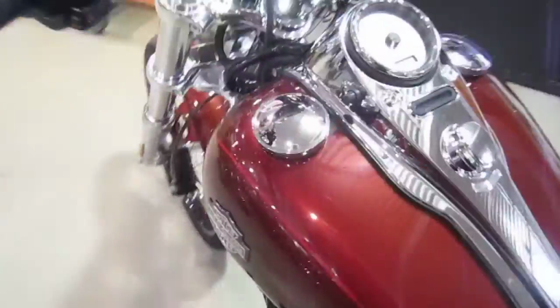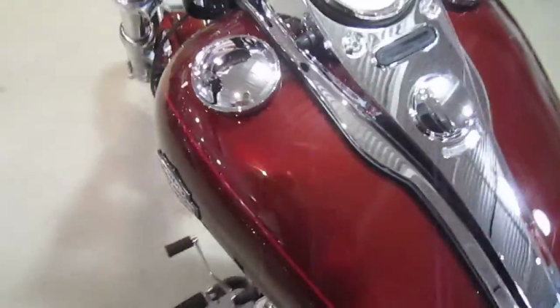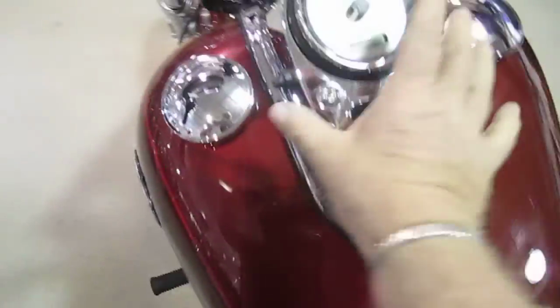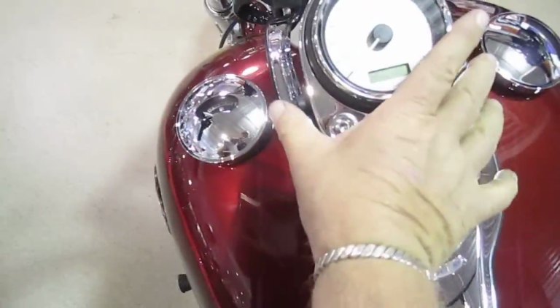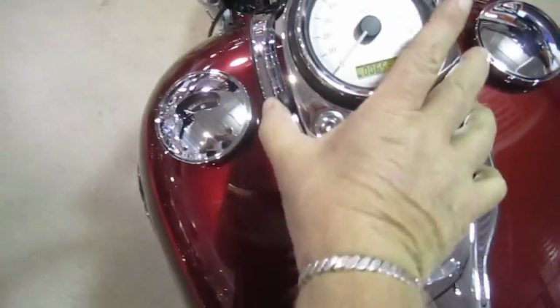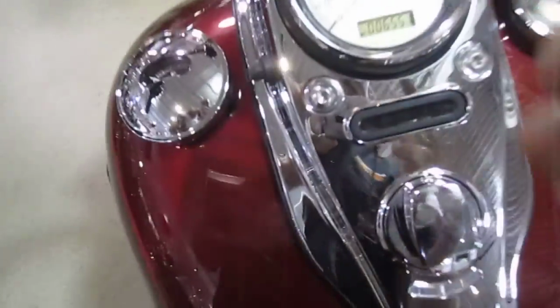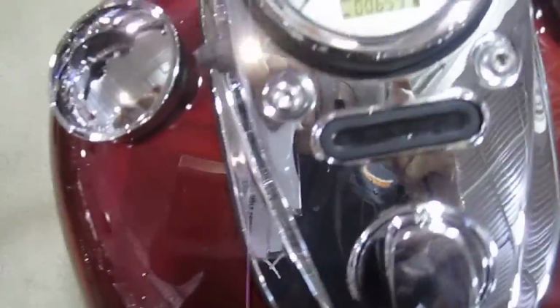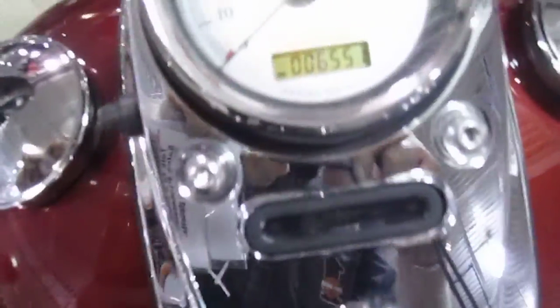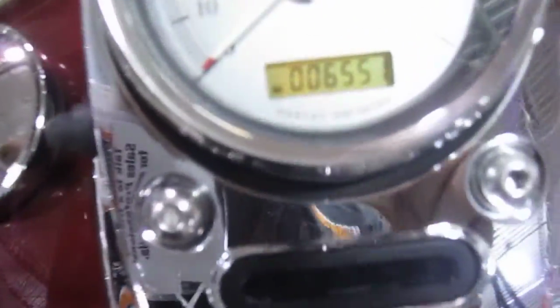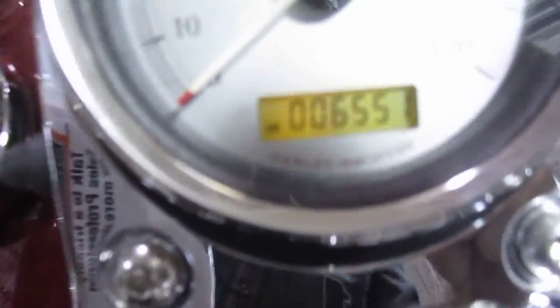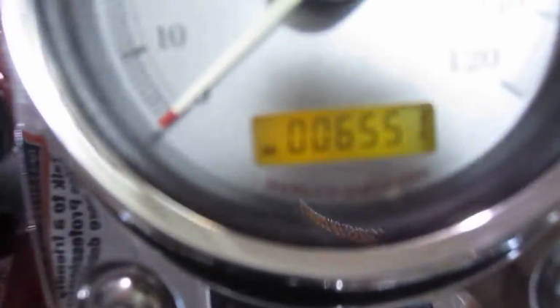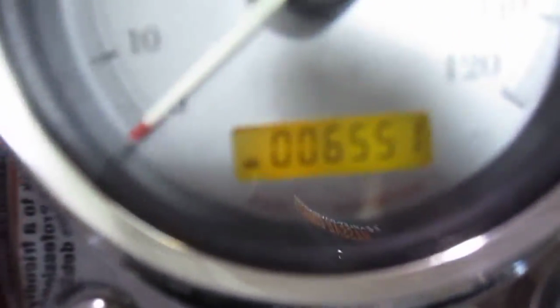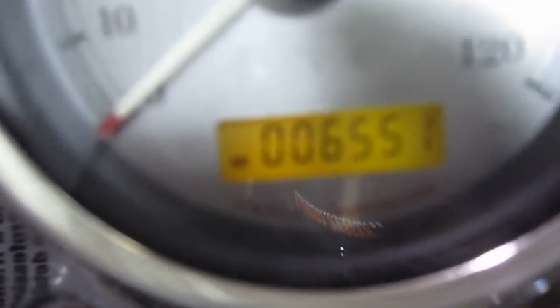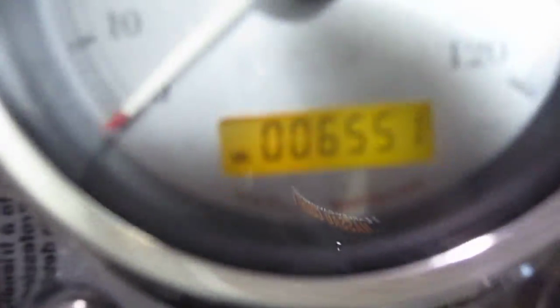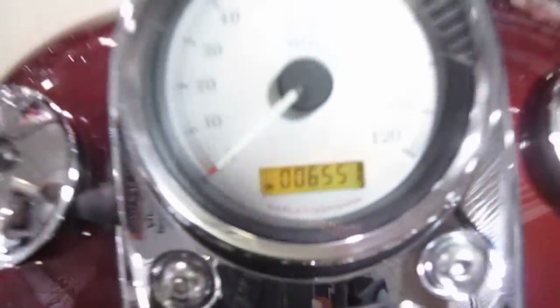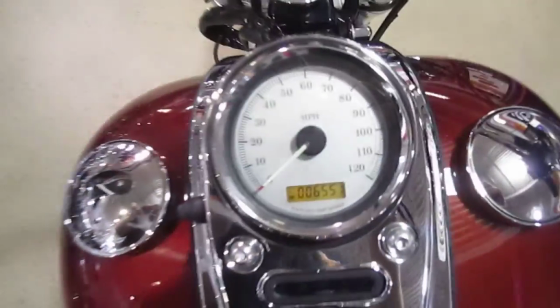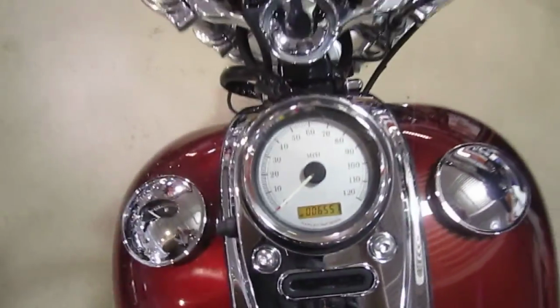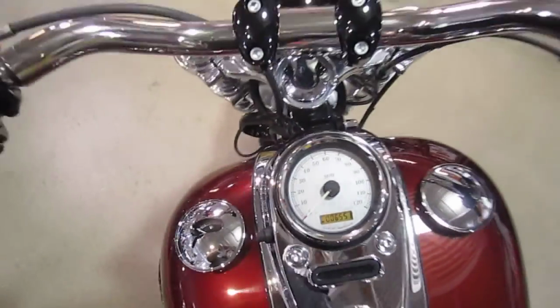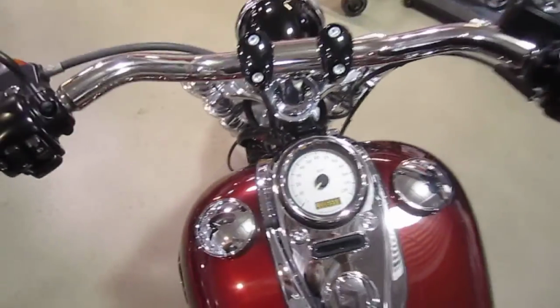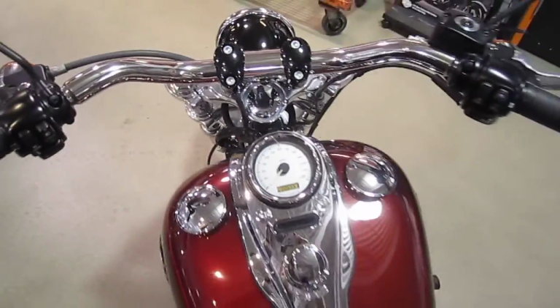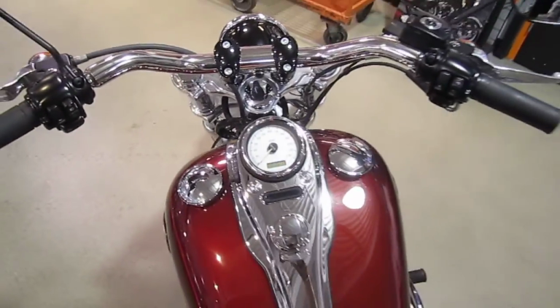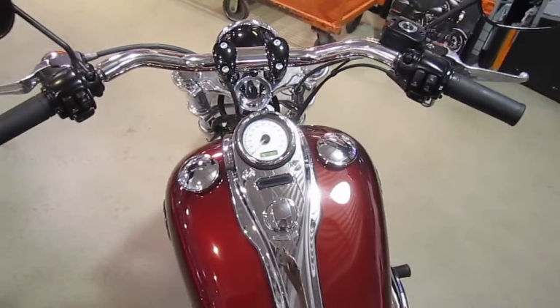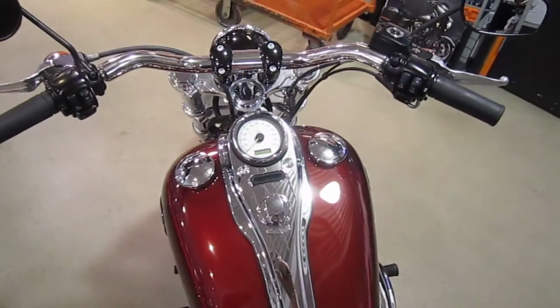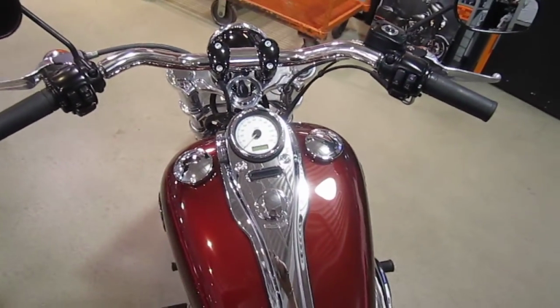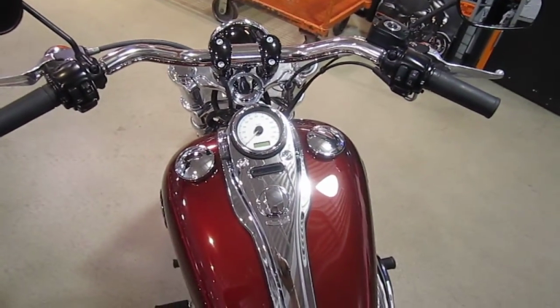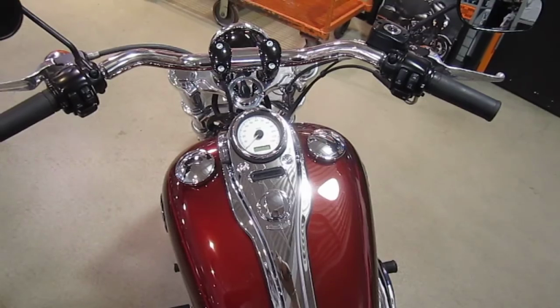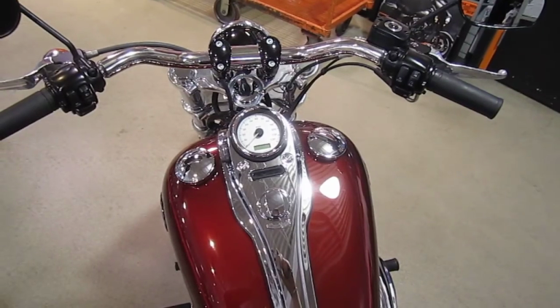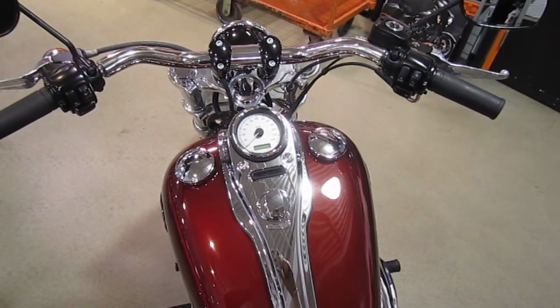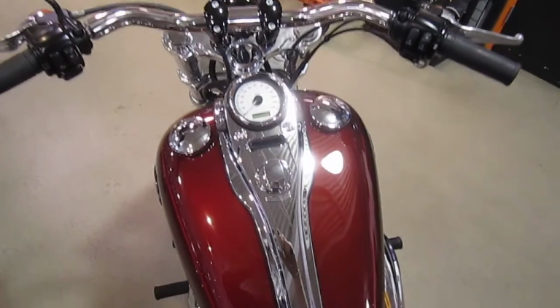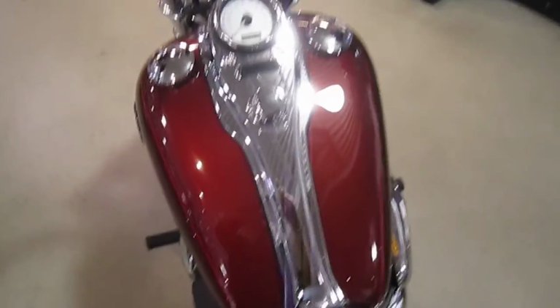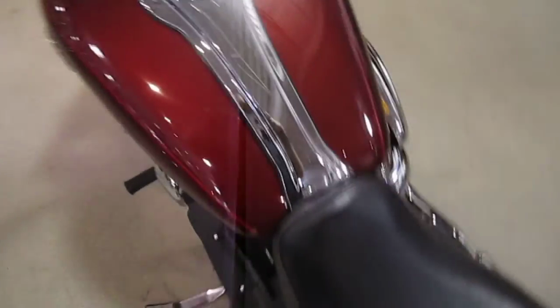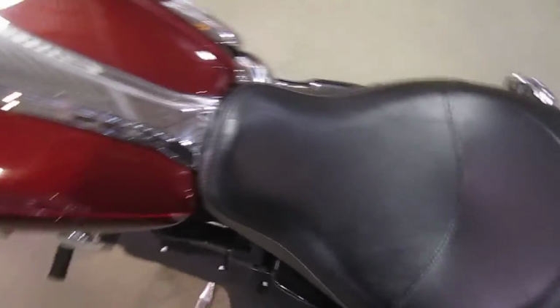Let's take a peek at those nice low miles. Beautiful. I rode this bike before — it rides great.